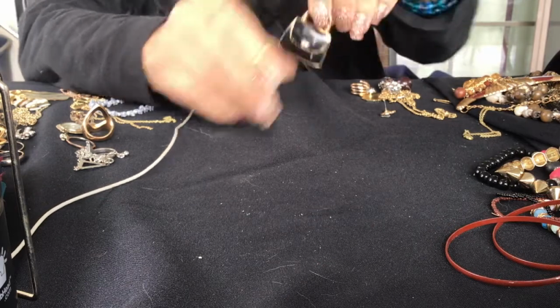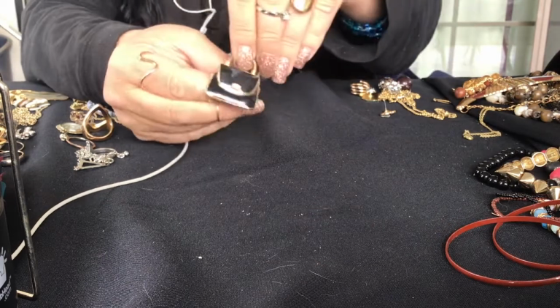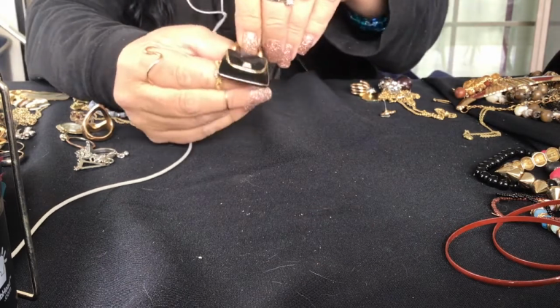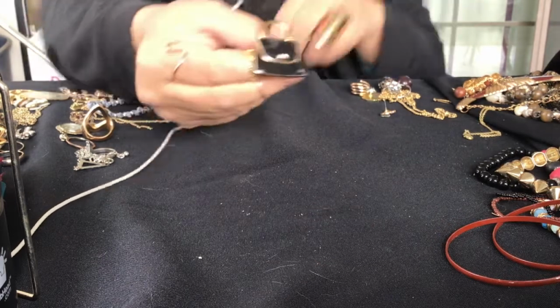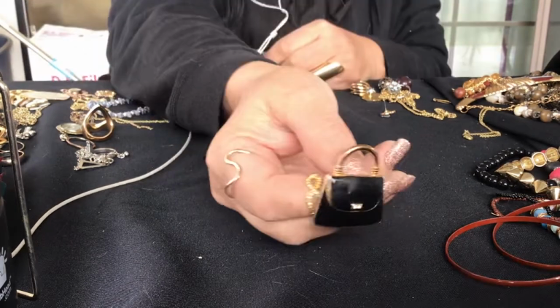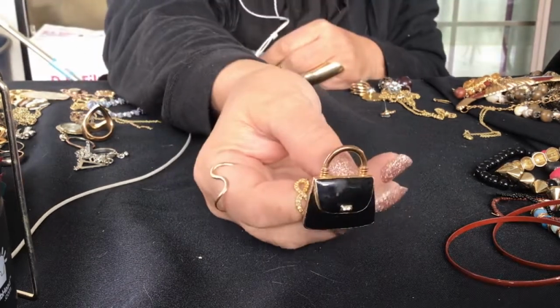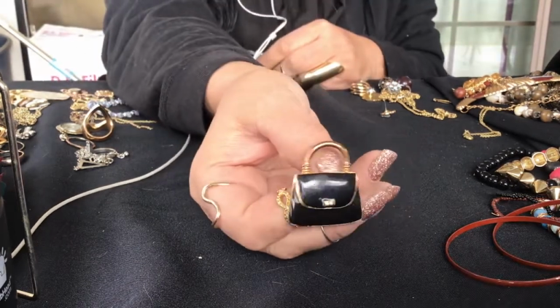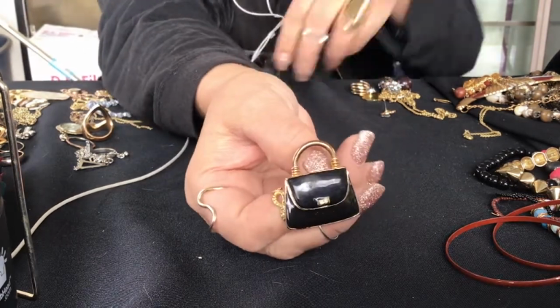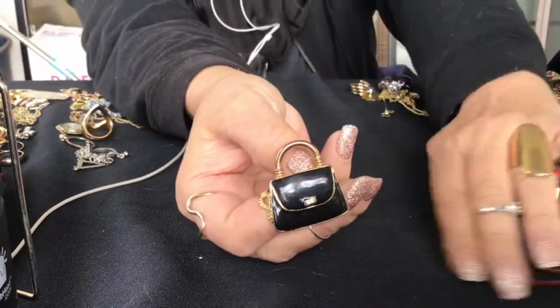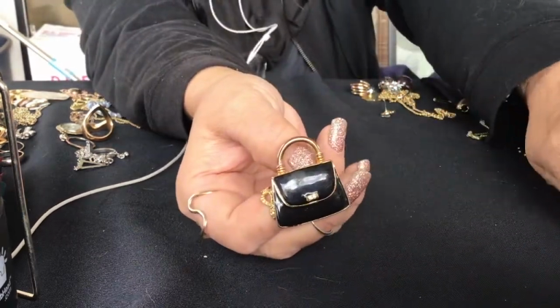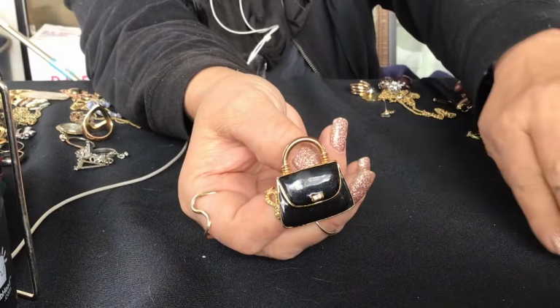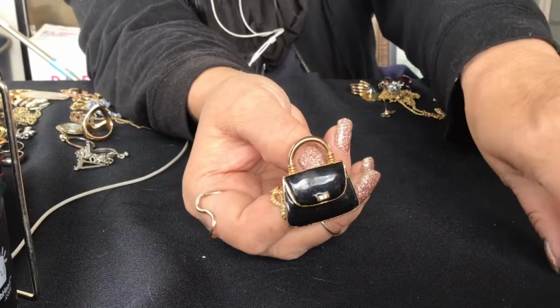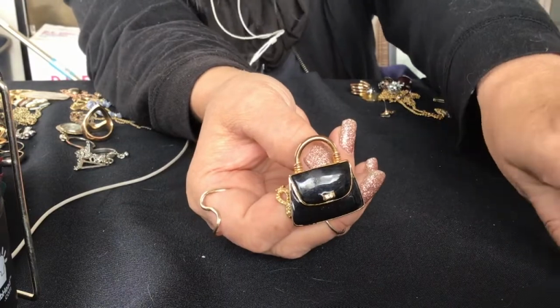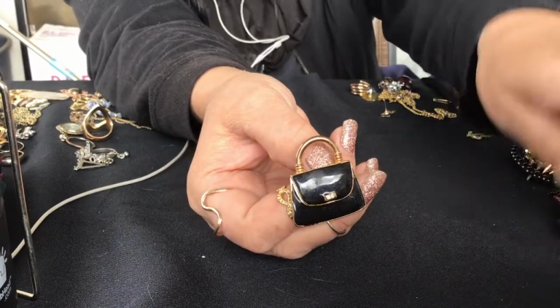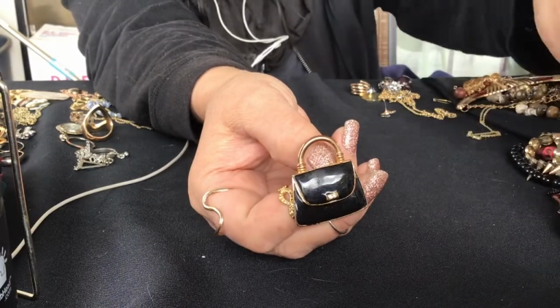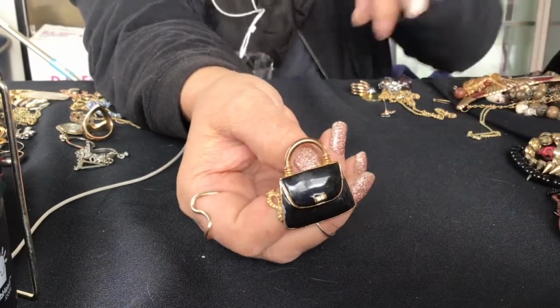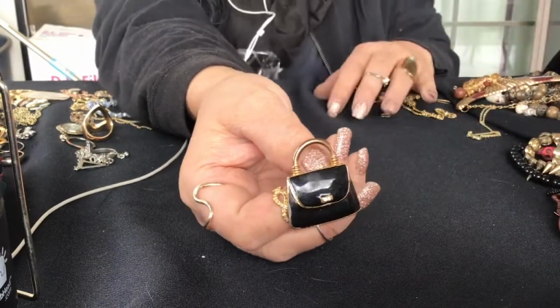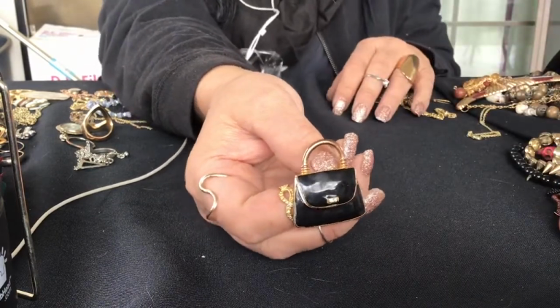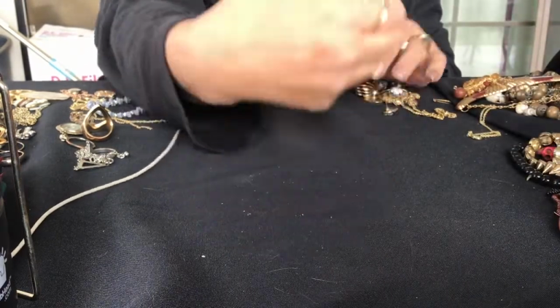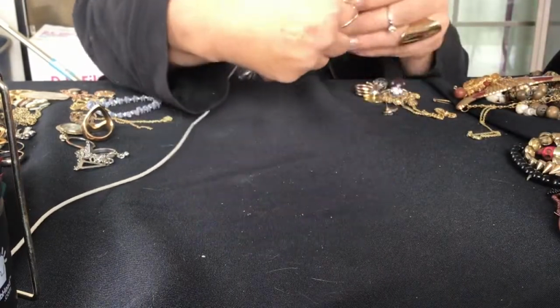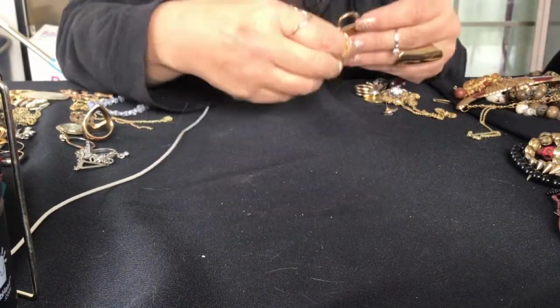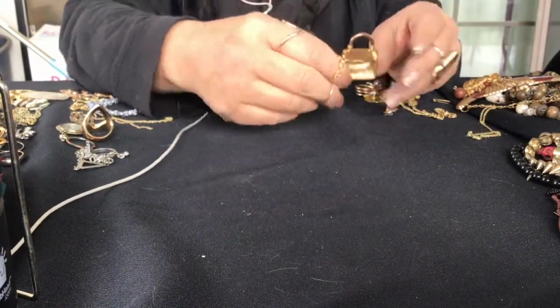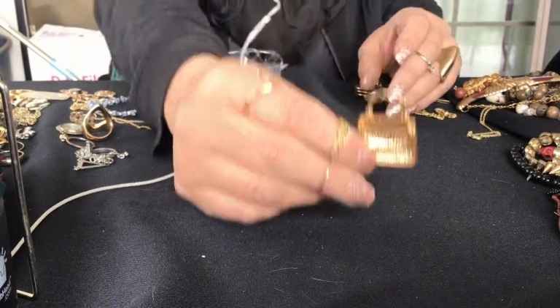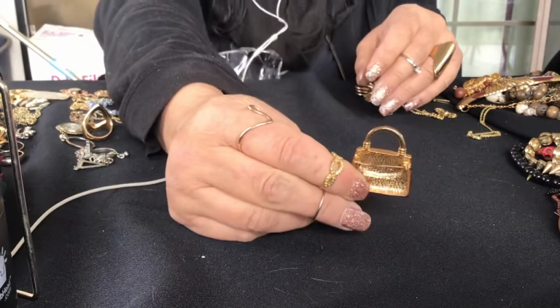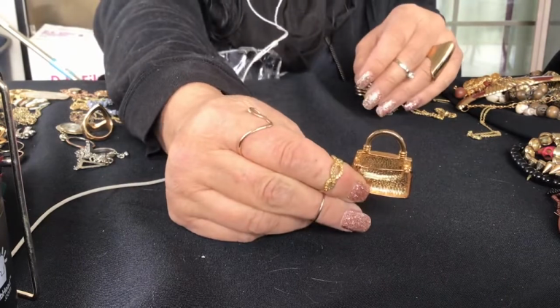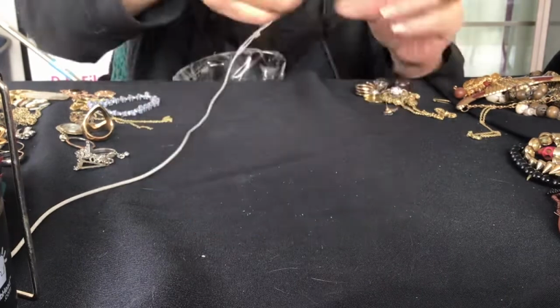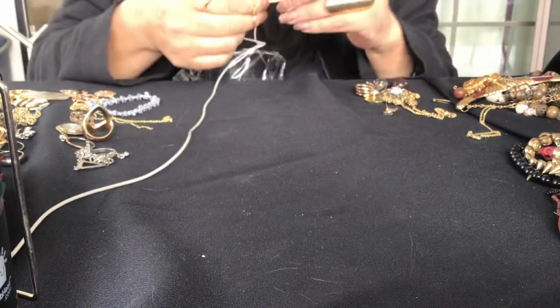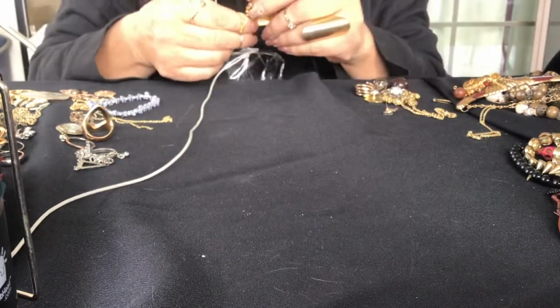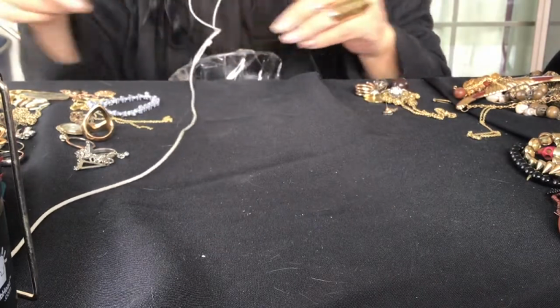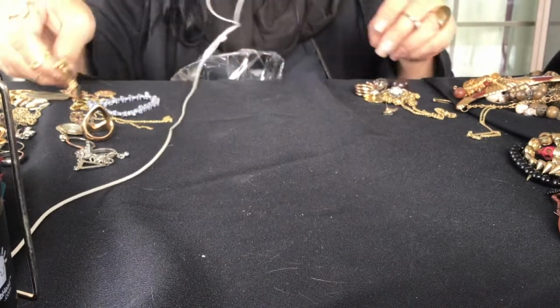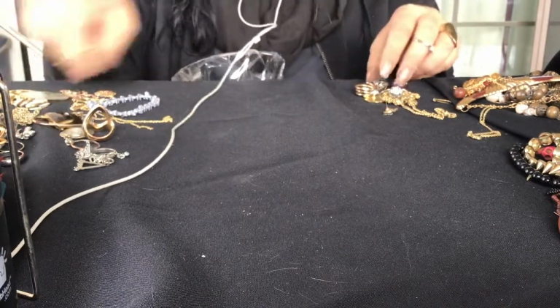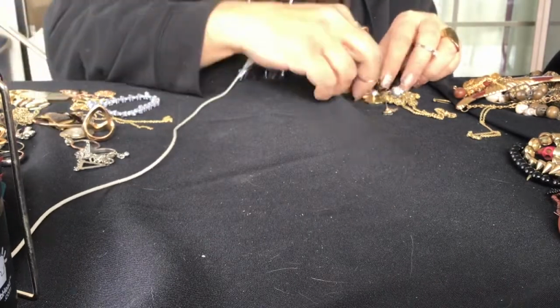This is a brooch of a purse. I don't know if it's a fashion purse. It's a brooch, no signature. I like brooches, I think they're cool.